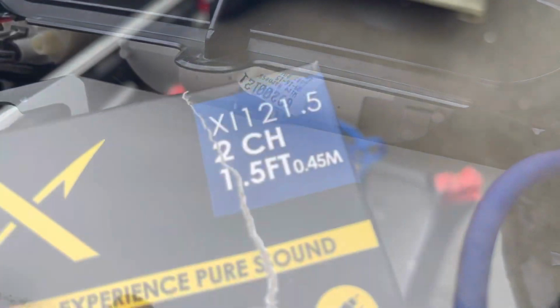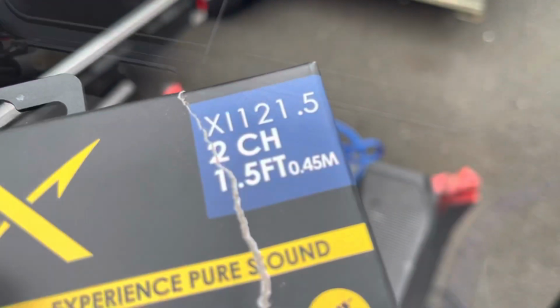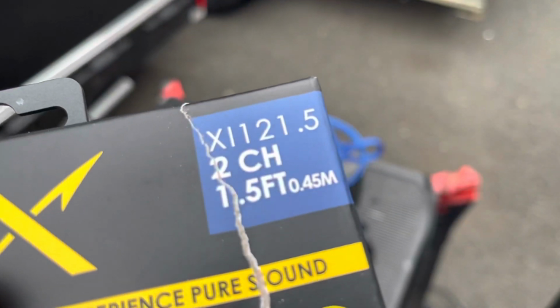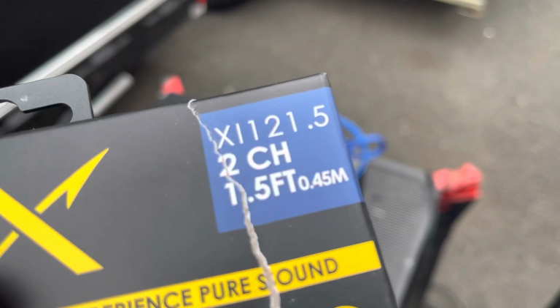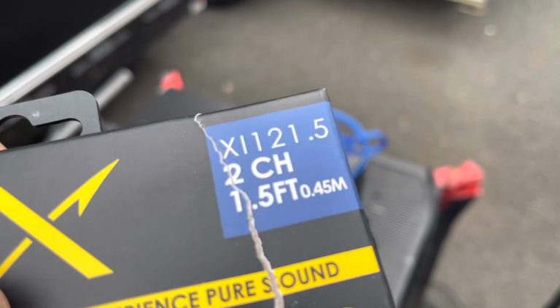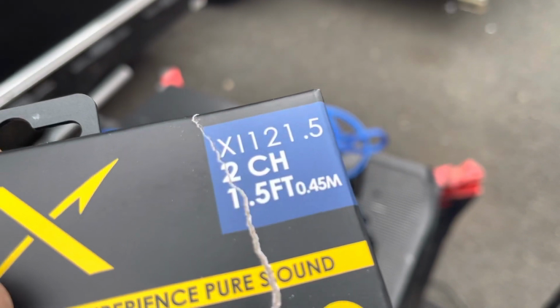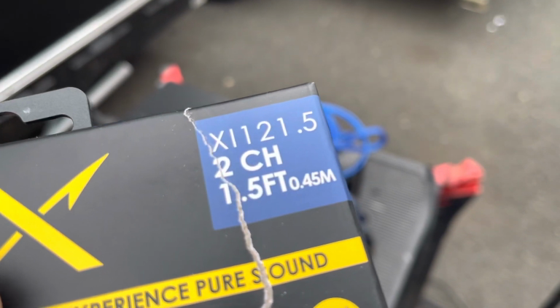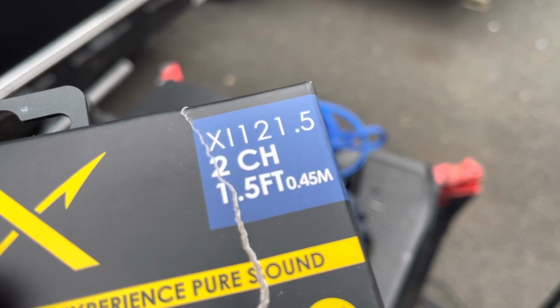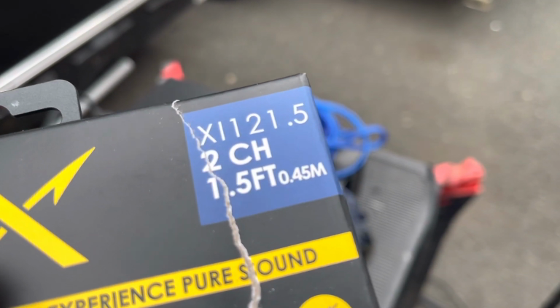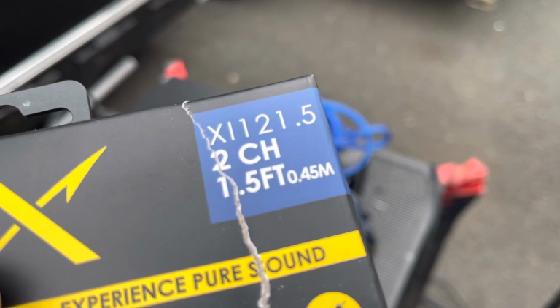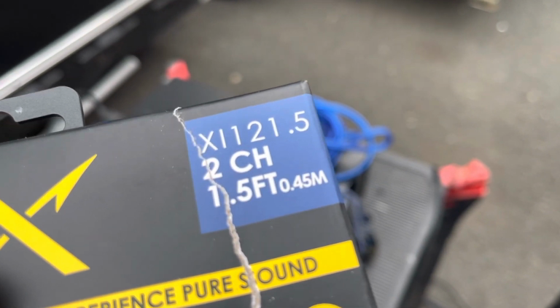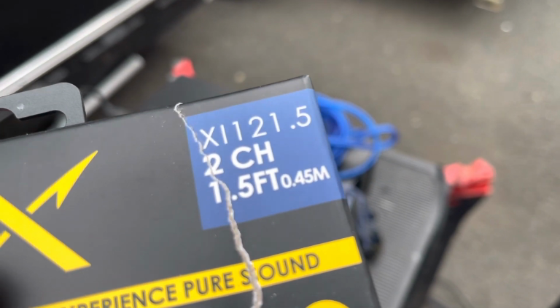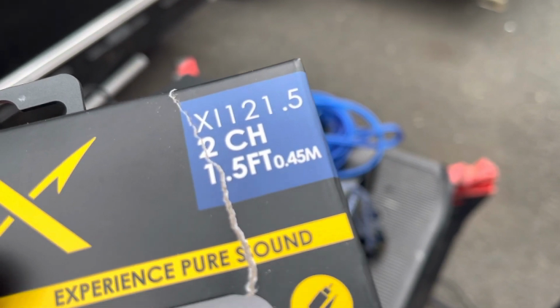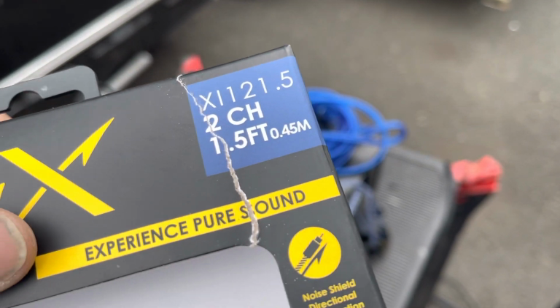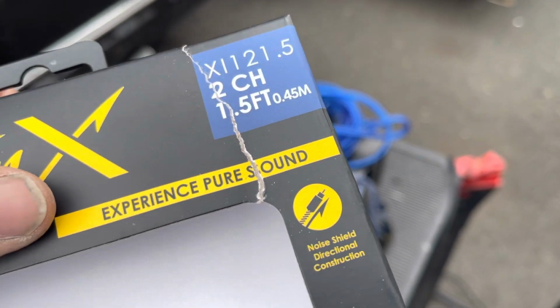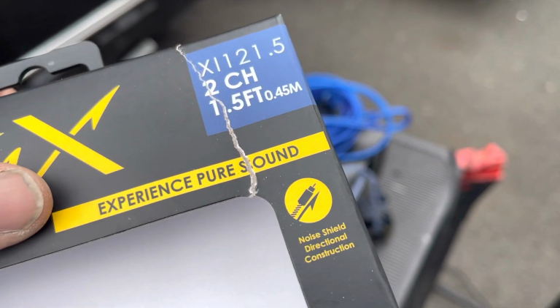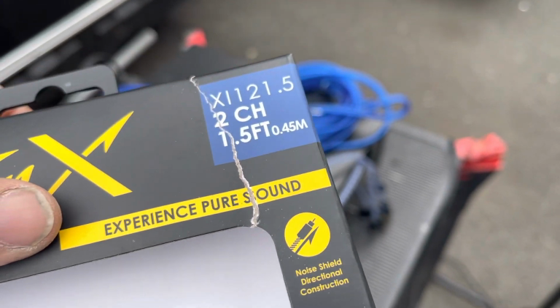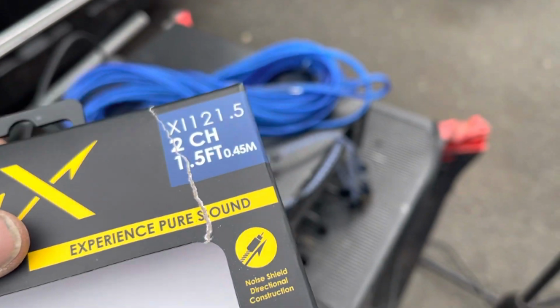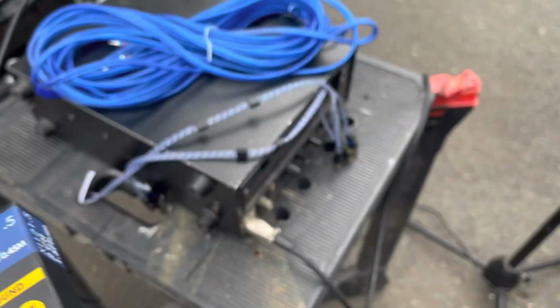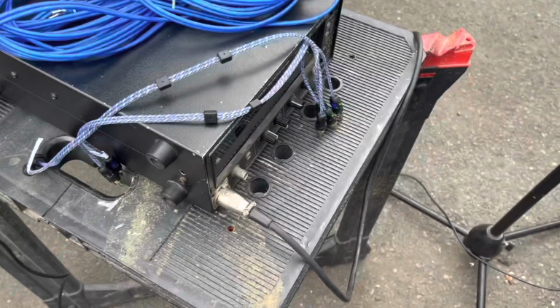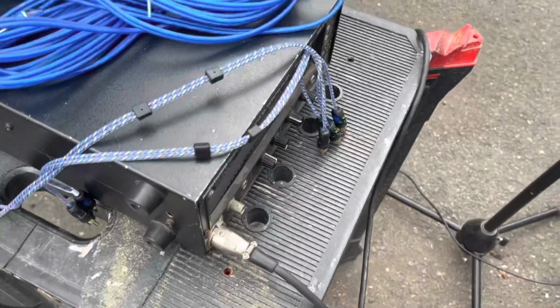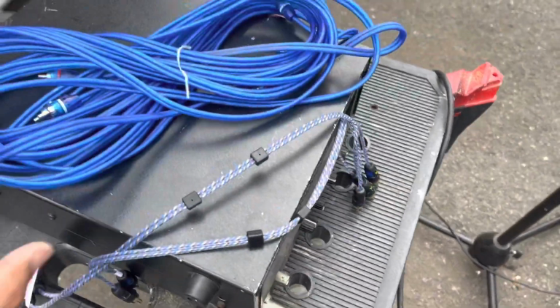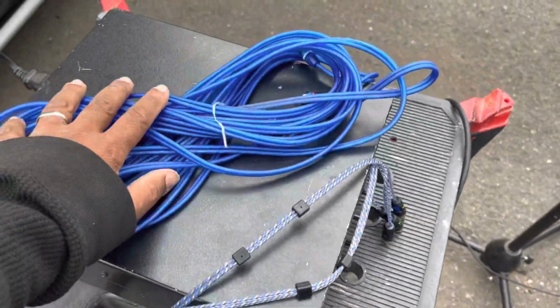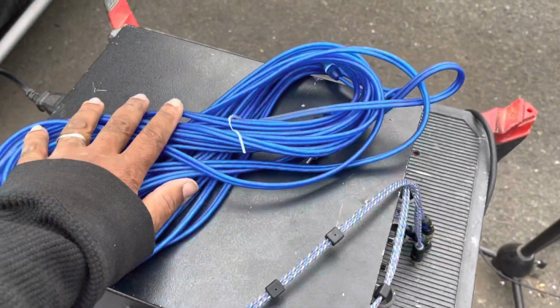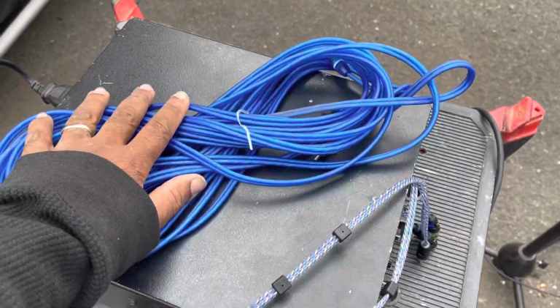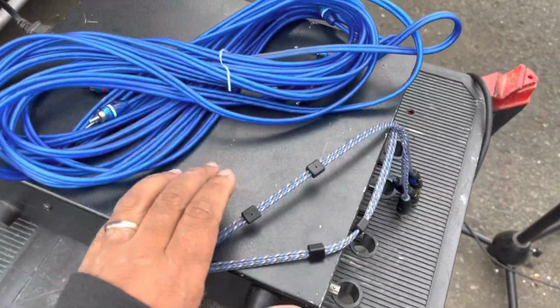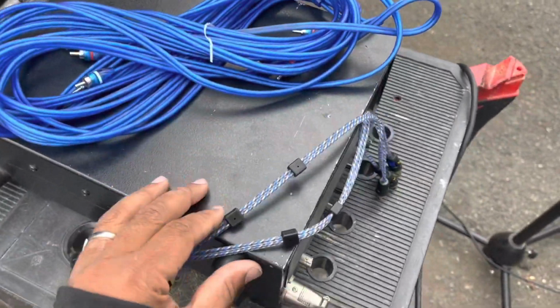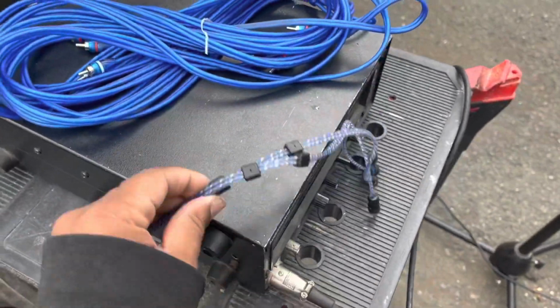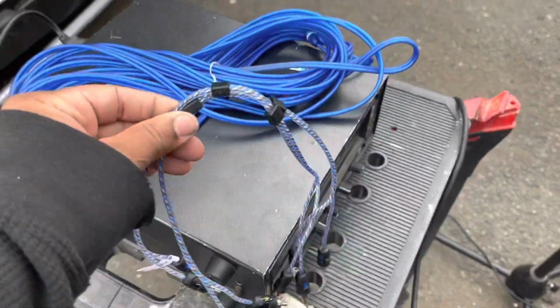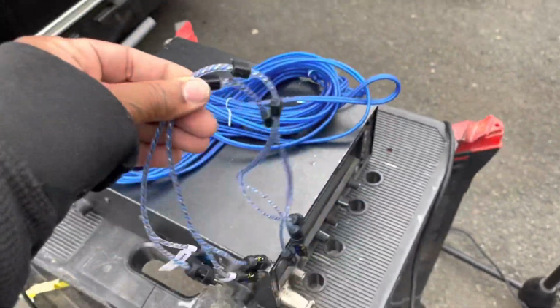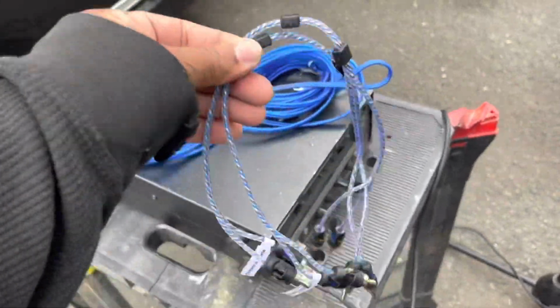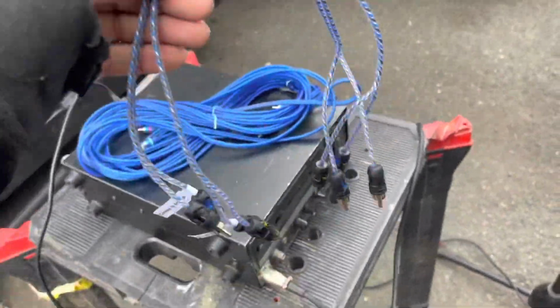We're using the Stinger X1 1.2 to 1.5-foot RCA cables. So instead of all that extra wire, we only have this small amount to deal with in the fairing.